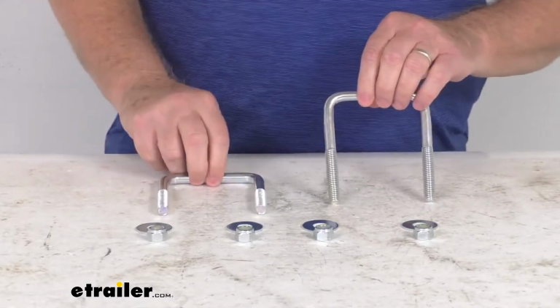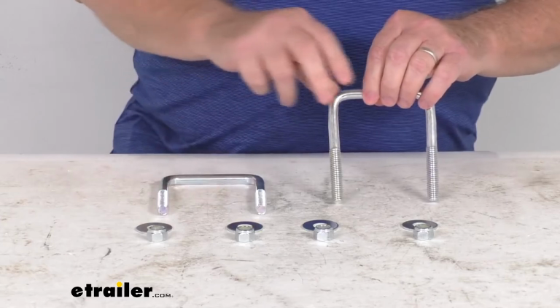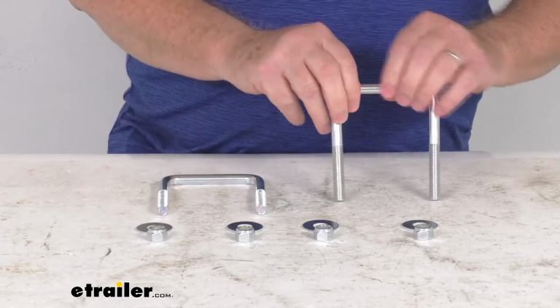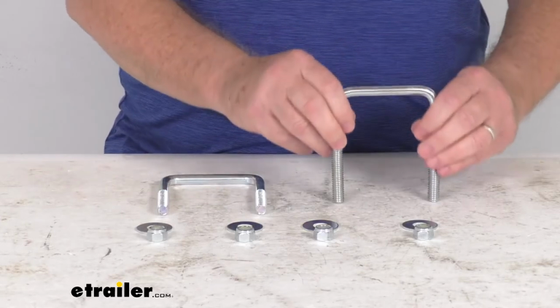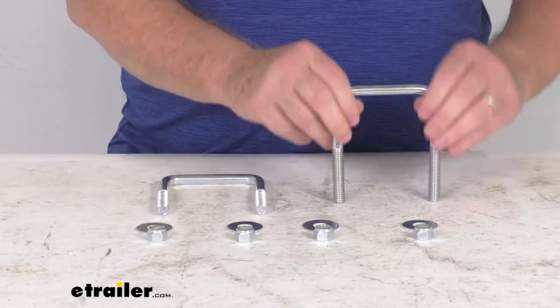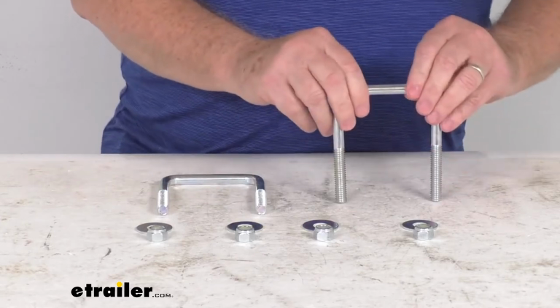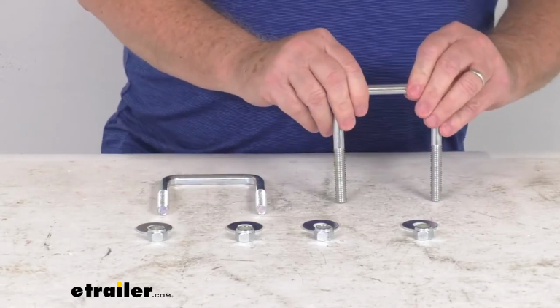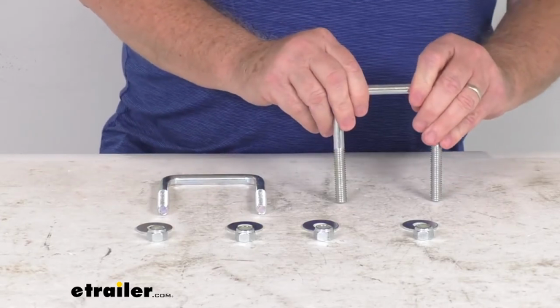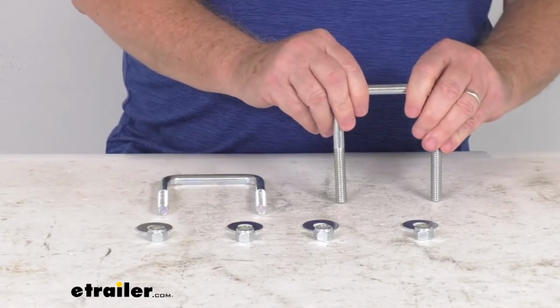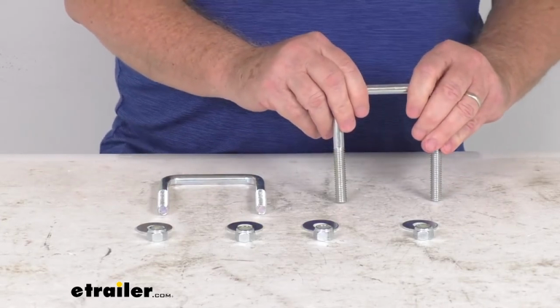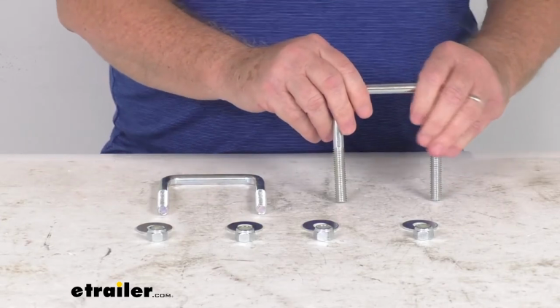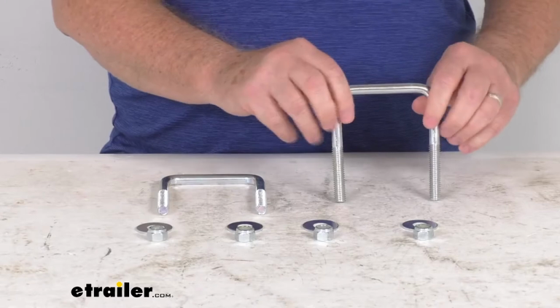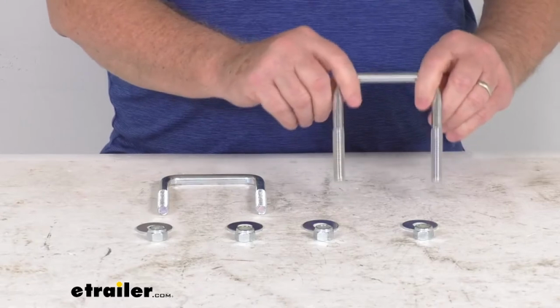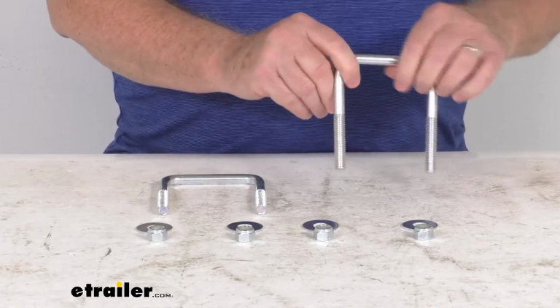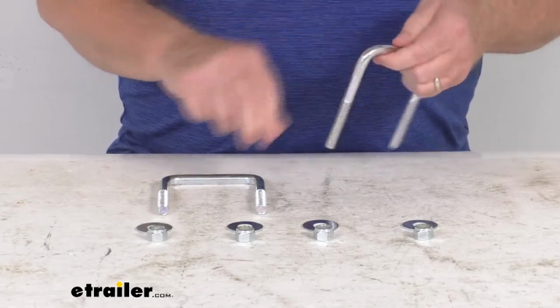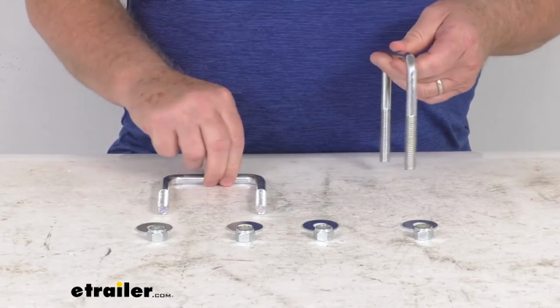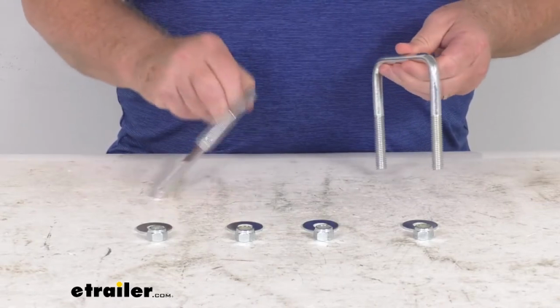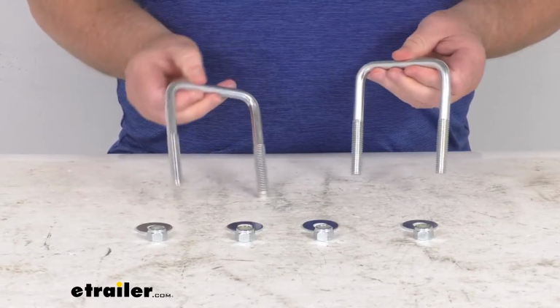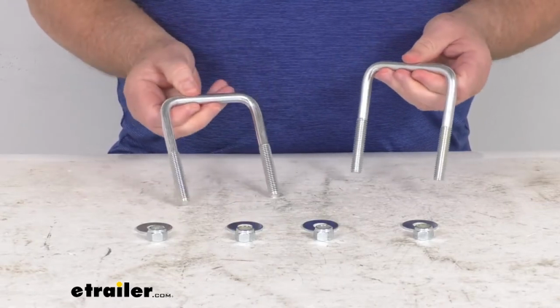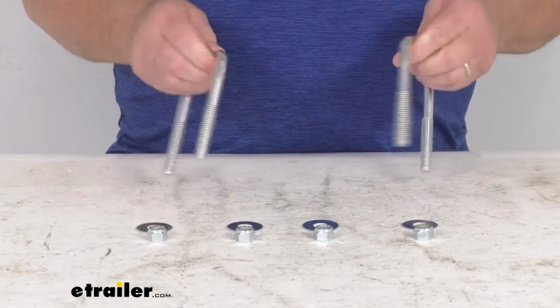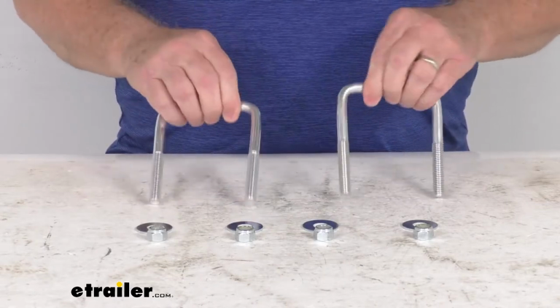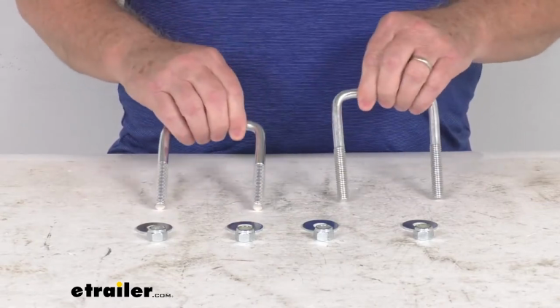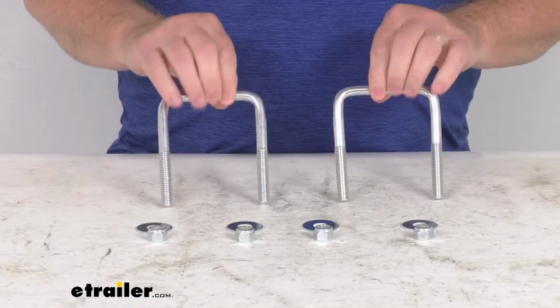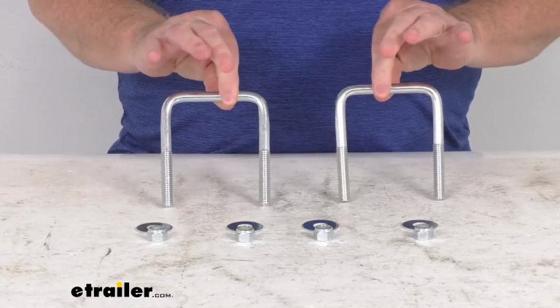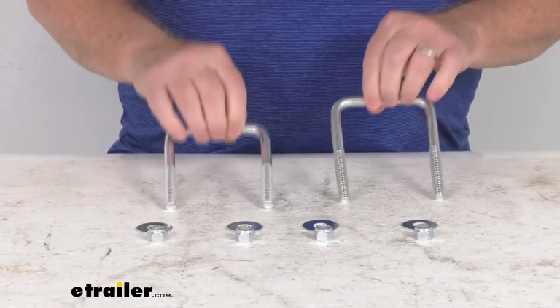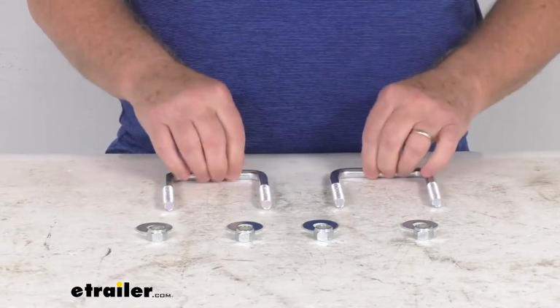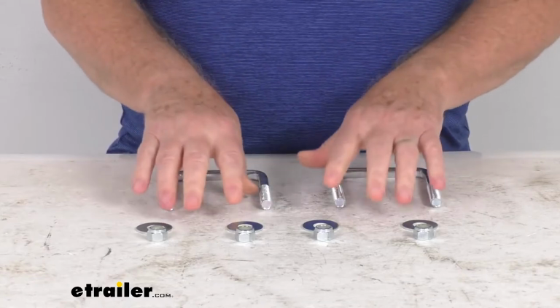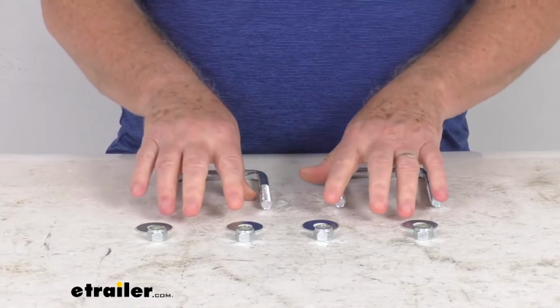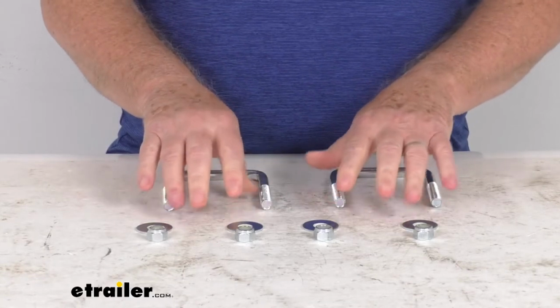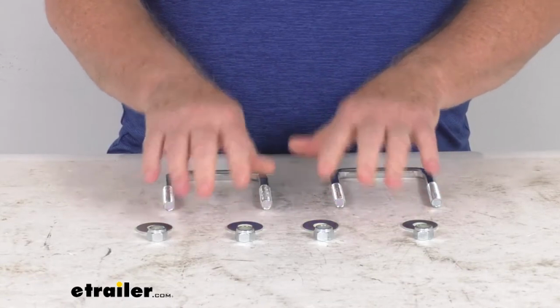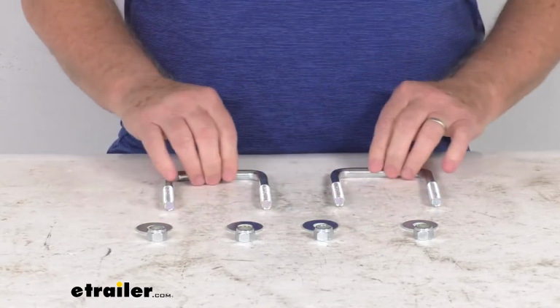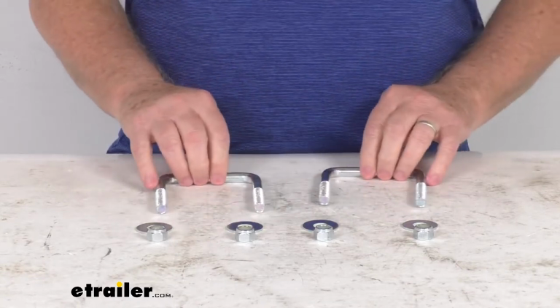The square bend design of the U-bolt simplifies attachment of hardware to your square trailer frames. The parts are zinc plated to resist corrosion, and it does include the two U-bolts, the four flat washers, and the four nylock nuts.